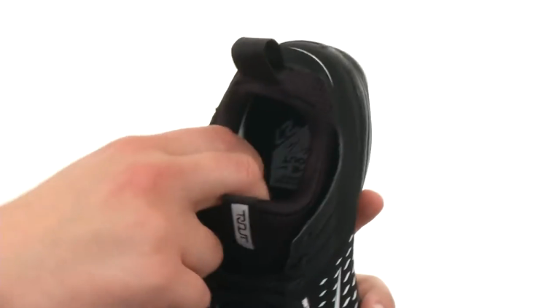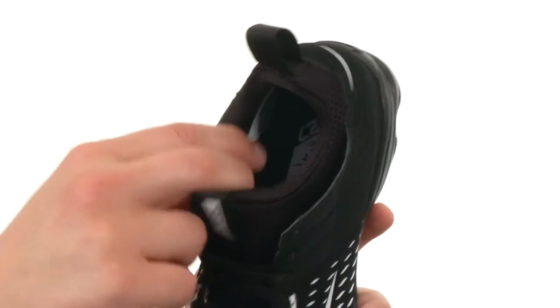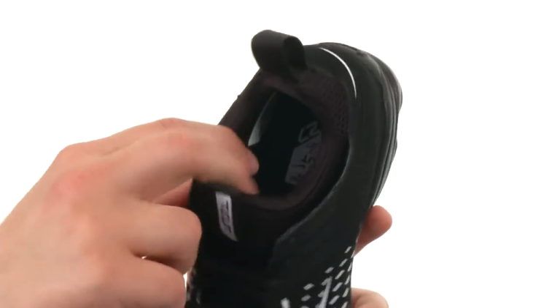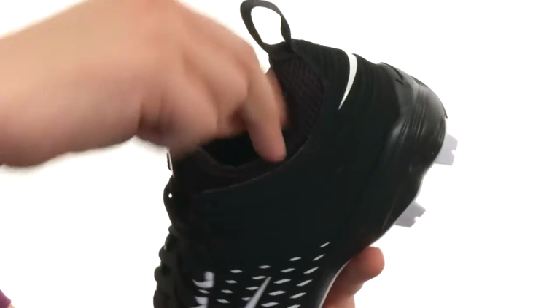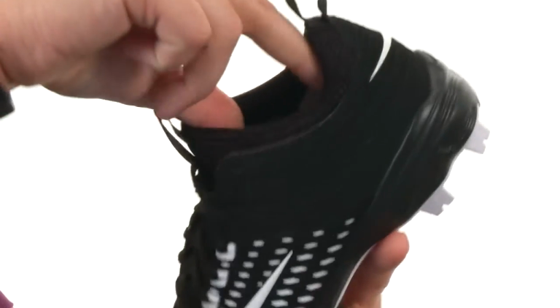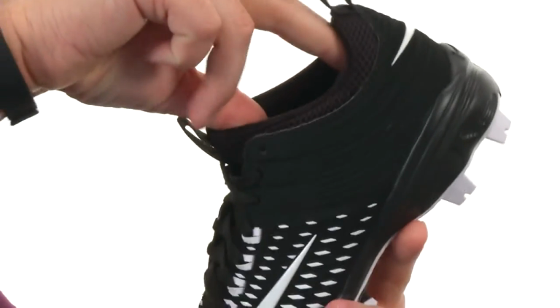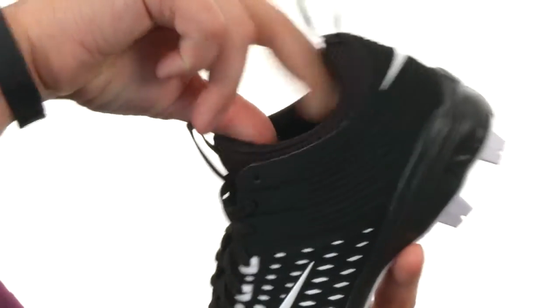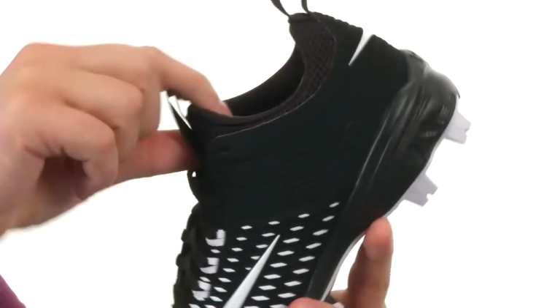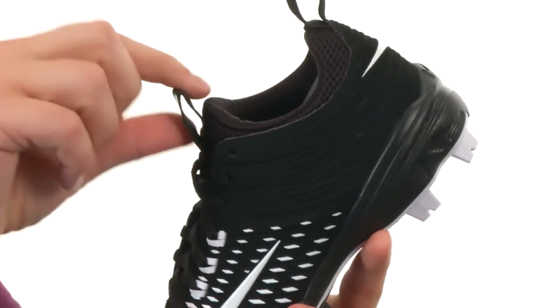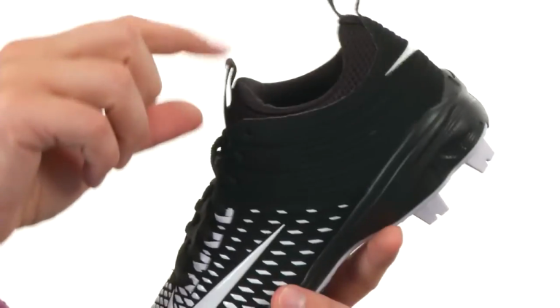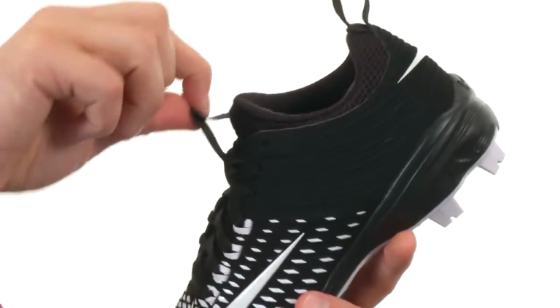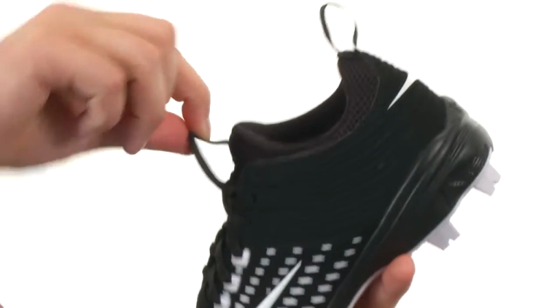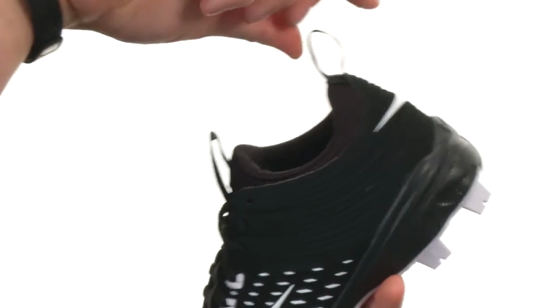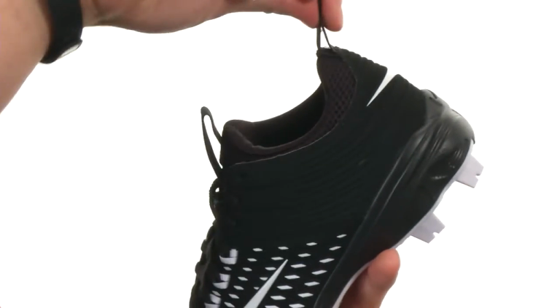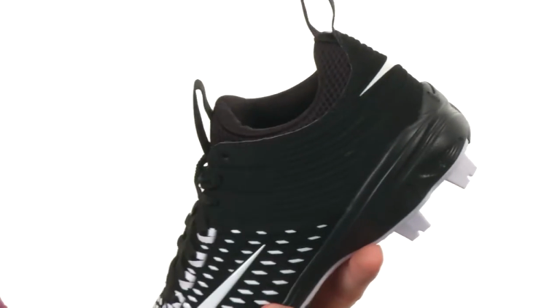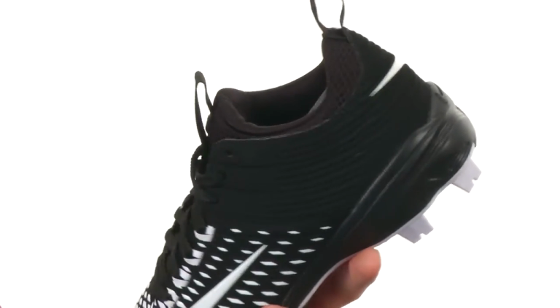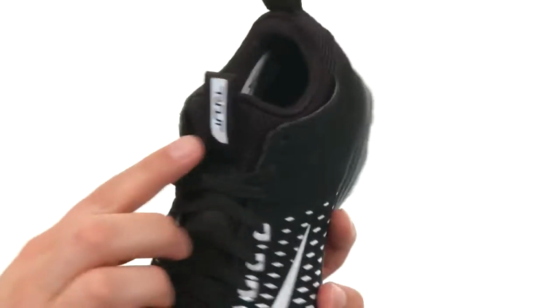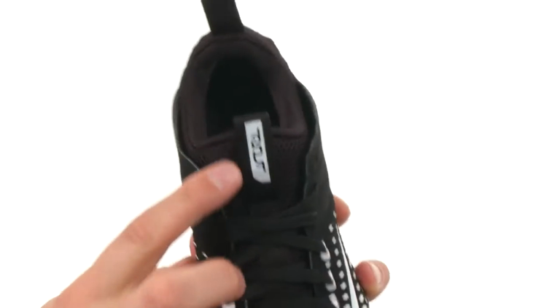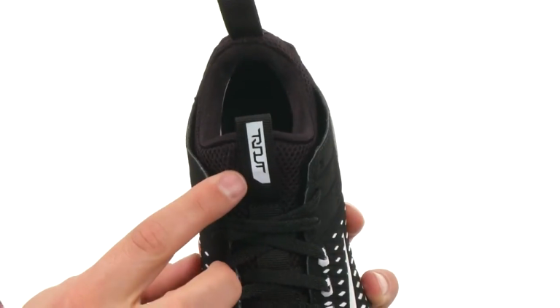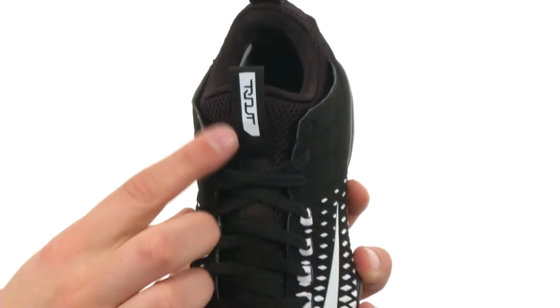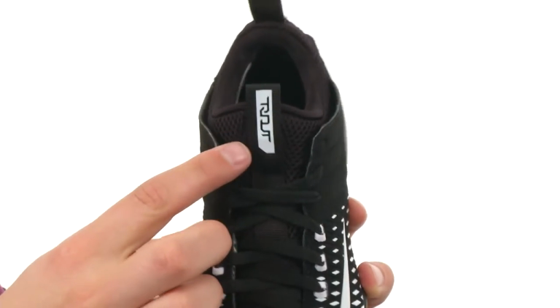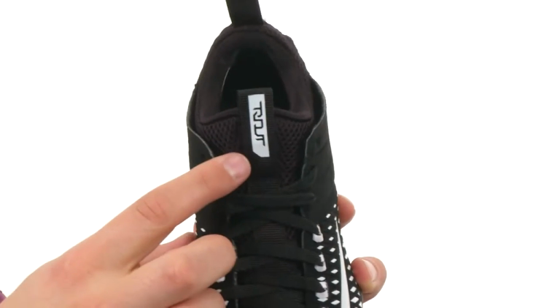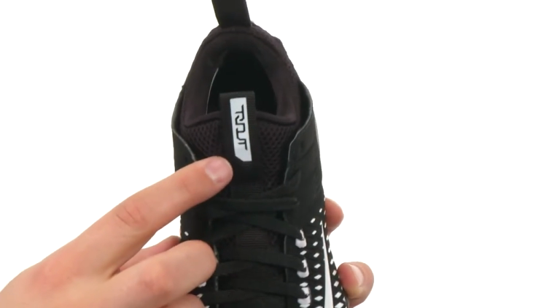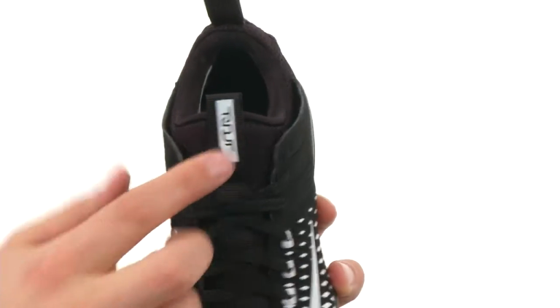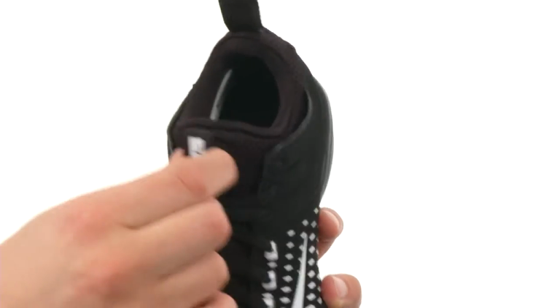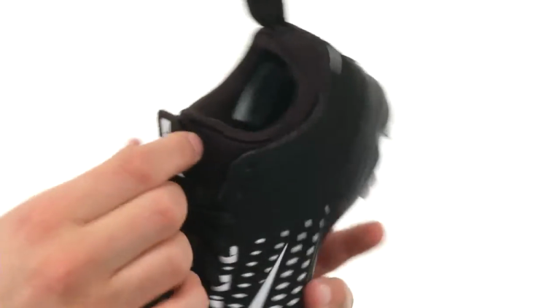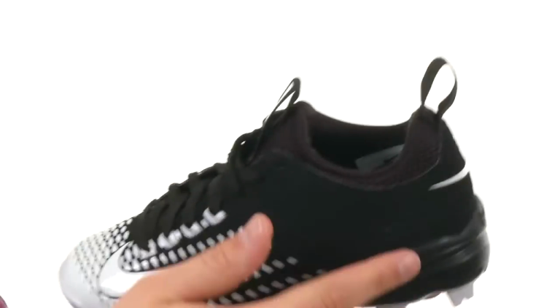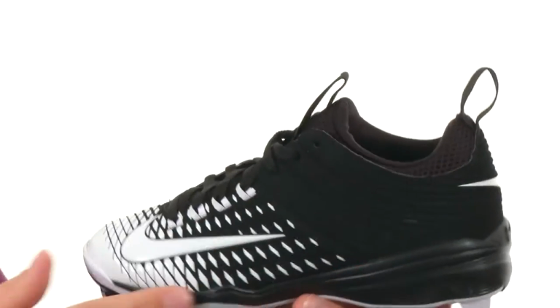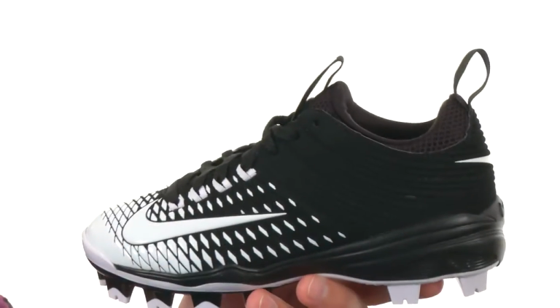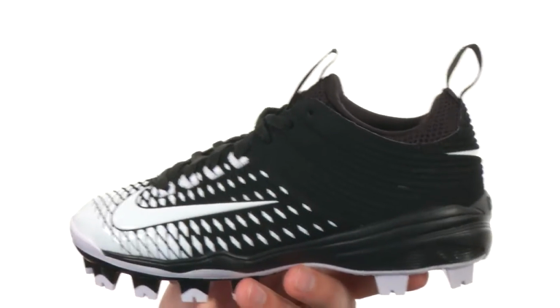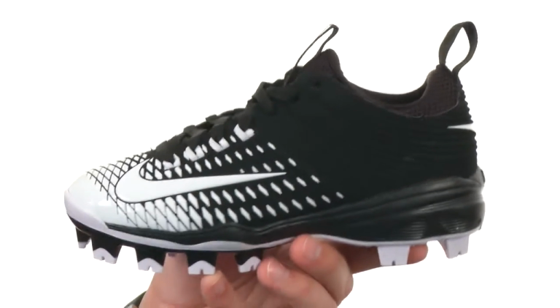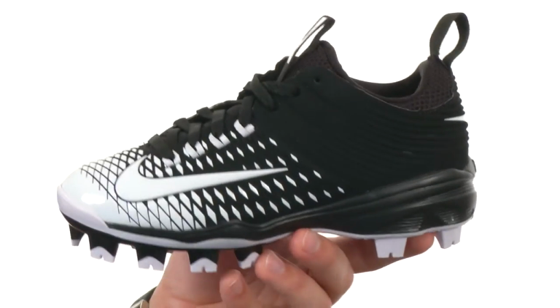You do have a mesh padded lining here on the inside with a booty style construction — you slide your foot in and out. You also have these two pull tabs for quicker and easier on and off. You also got that Trout name right there on the front of the tab. You got Phylon materials throughout the midsole that is very lightweight.